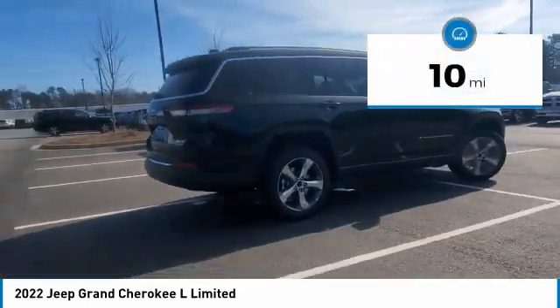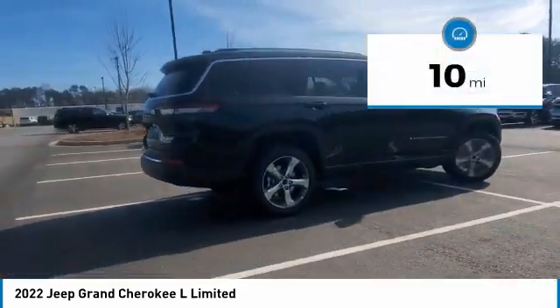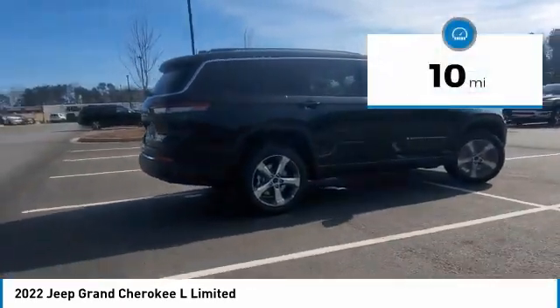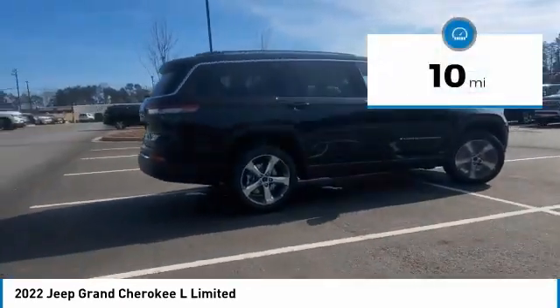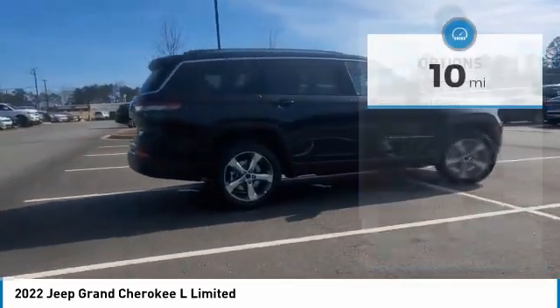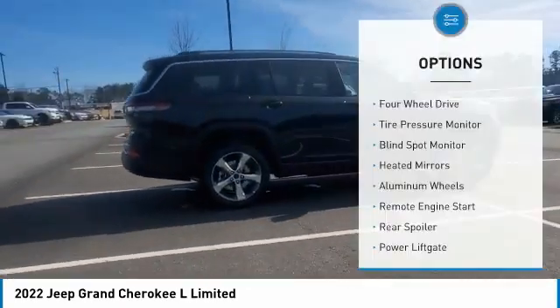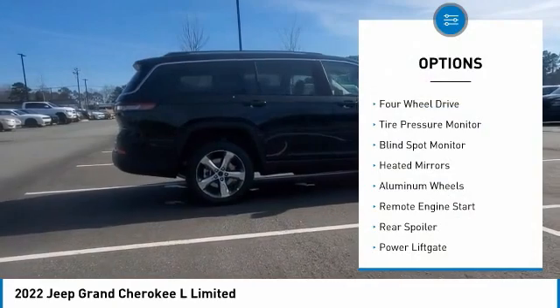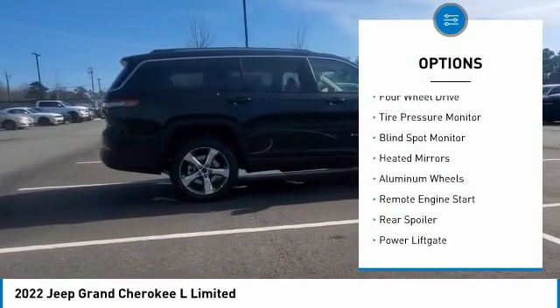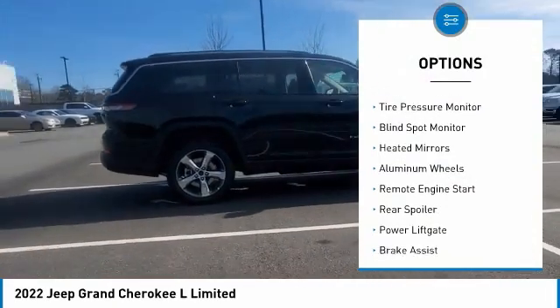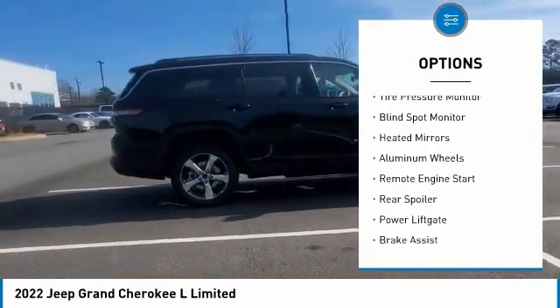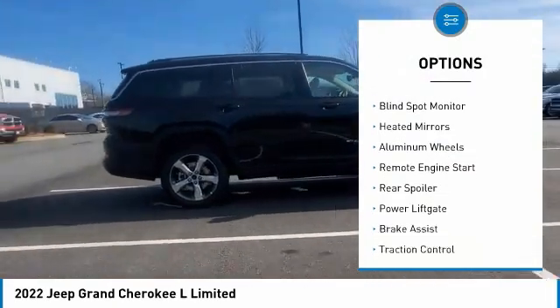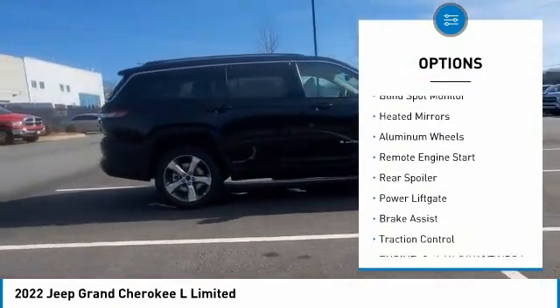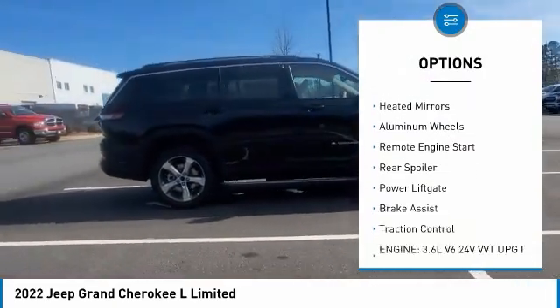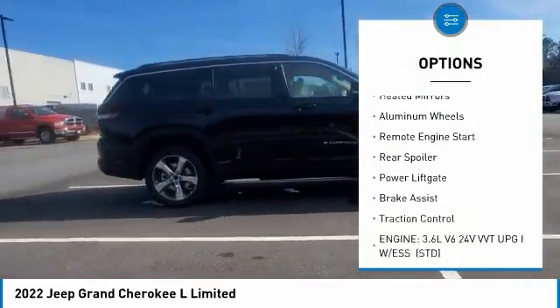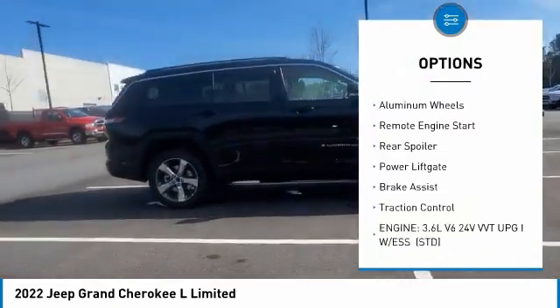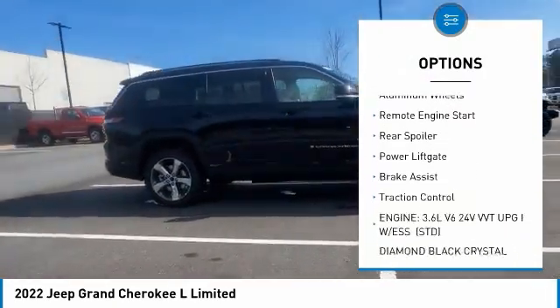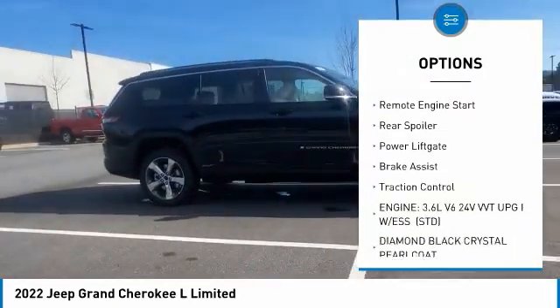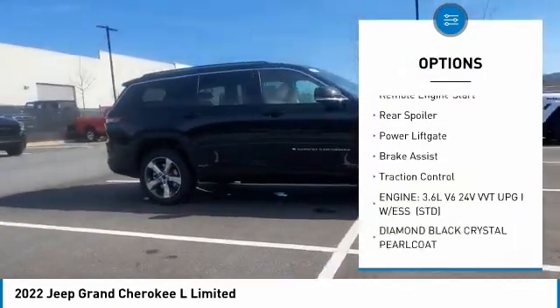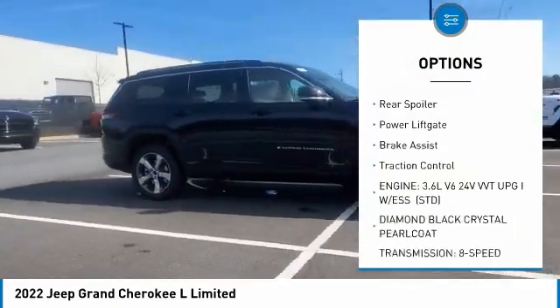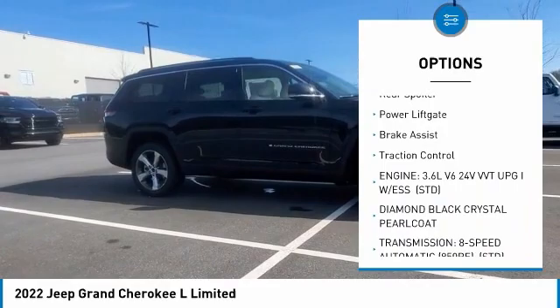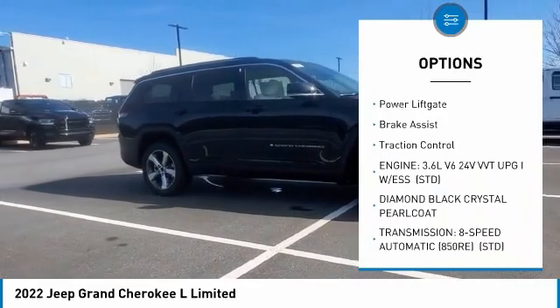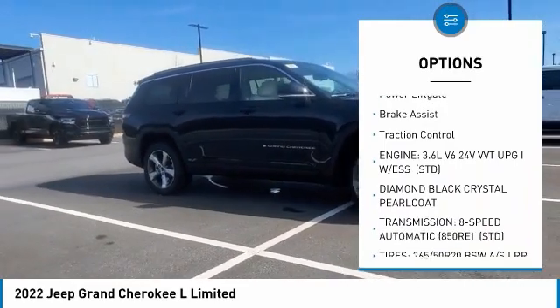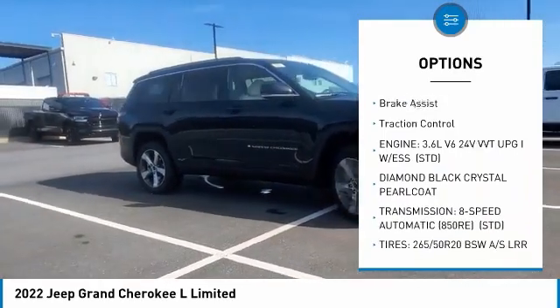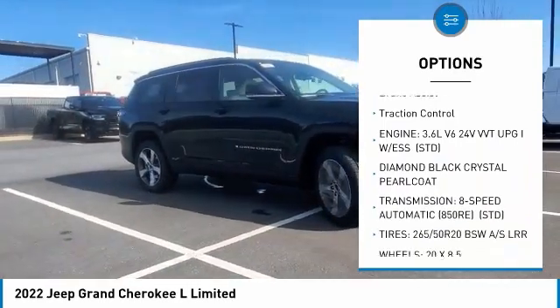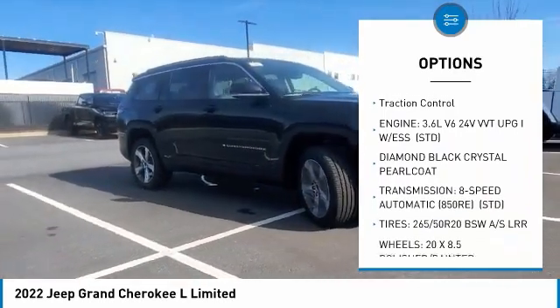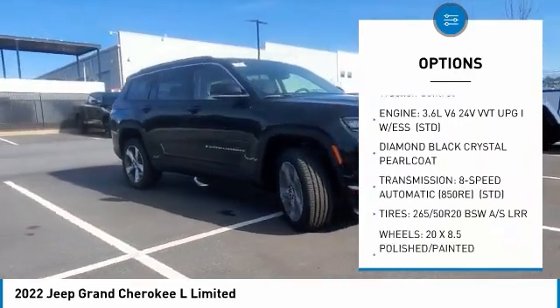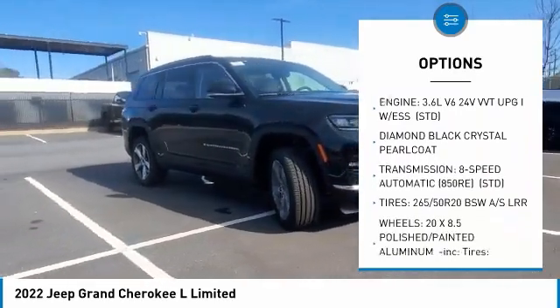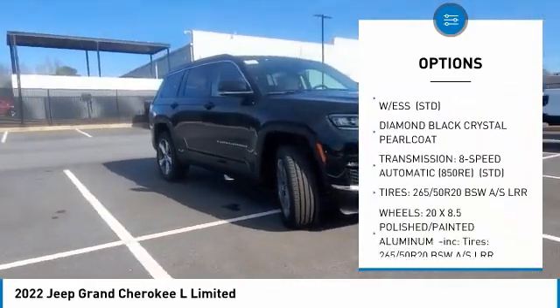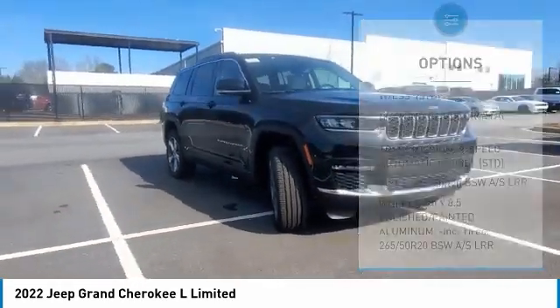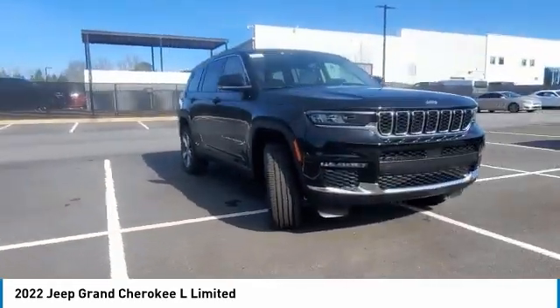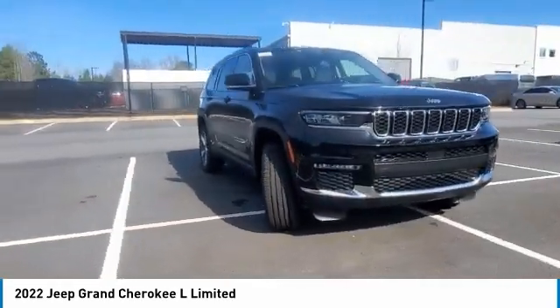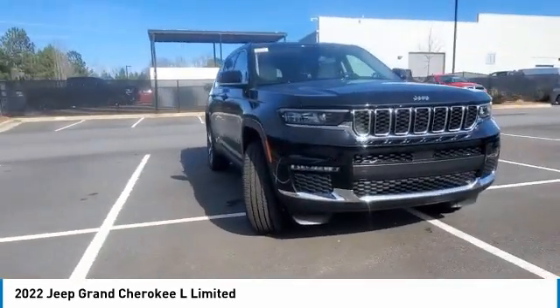Here are some of this vehicle's great options: 4-wheel drive, tire pressure monitor, blind spot monitor, heated mirrors, aluminum wheels, remote engine start, rear spoiler, power lift gate, and brake assist.